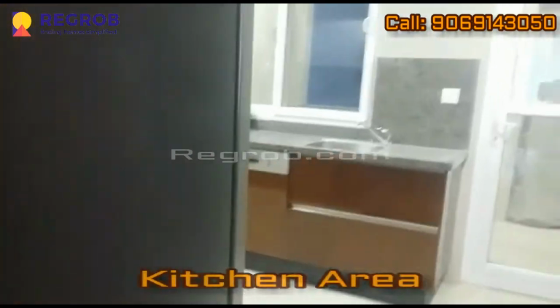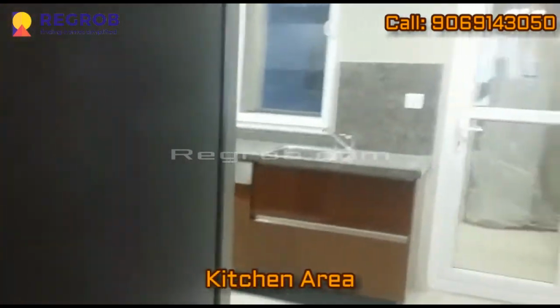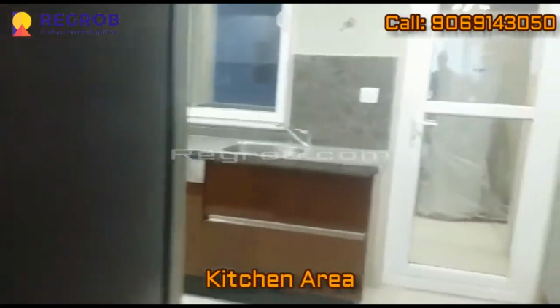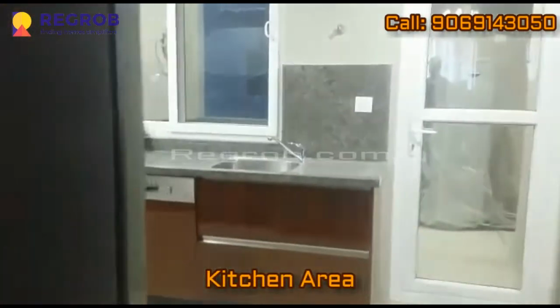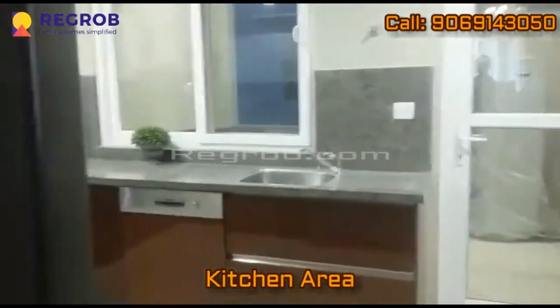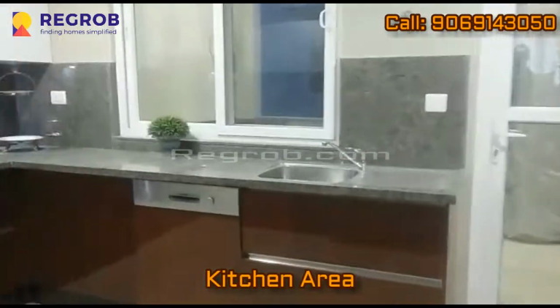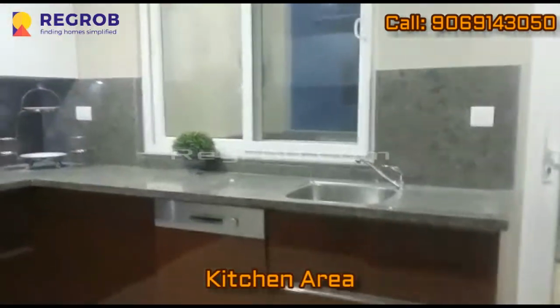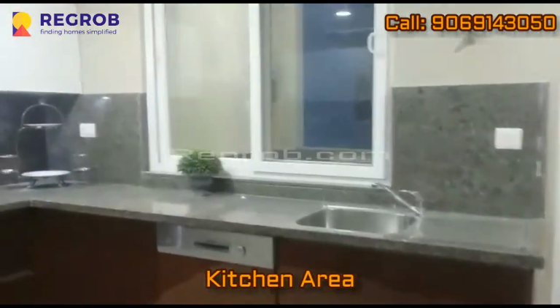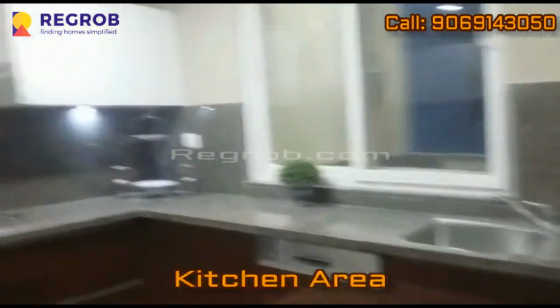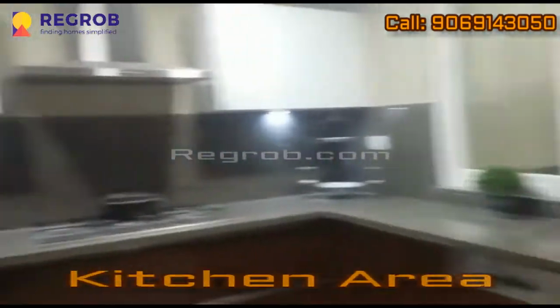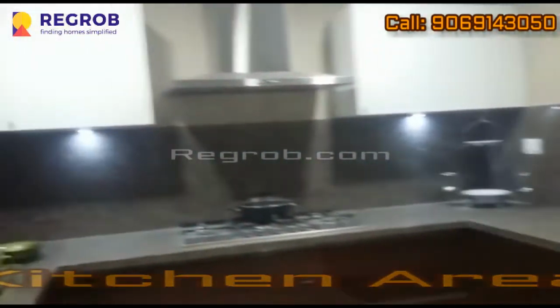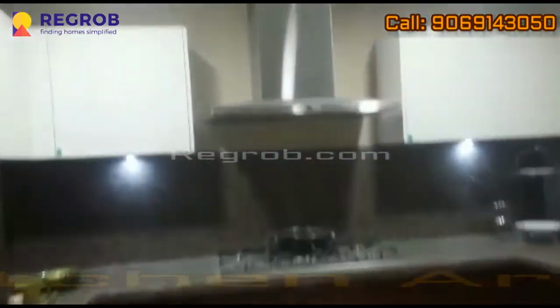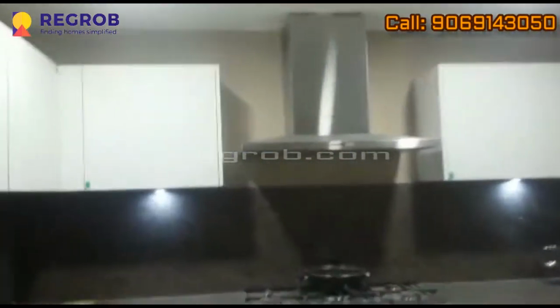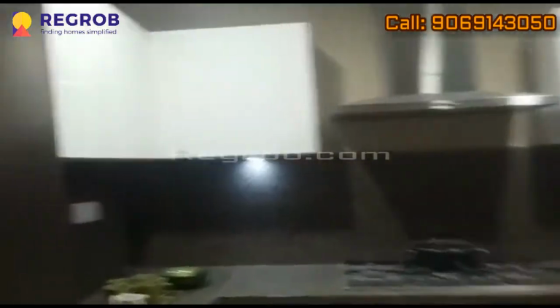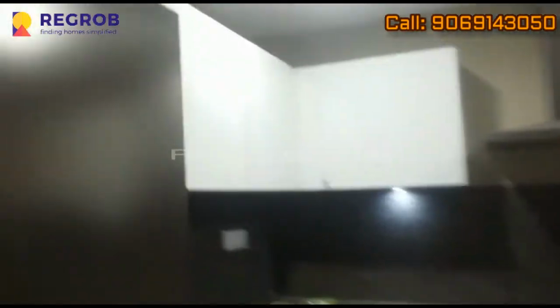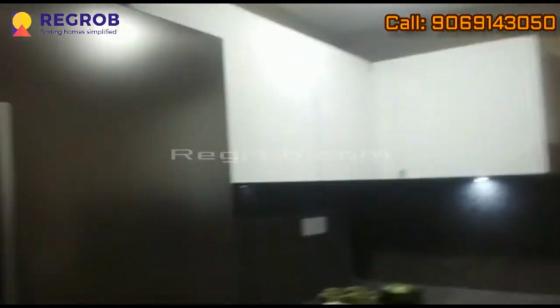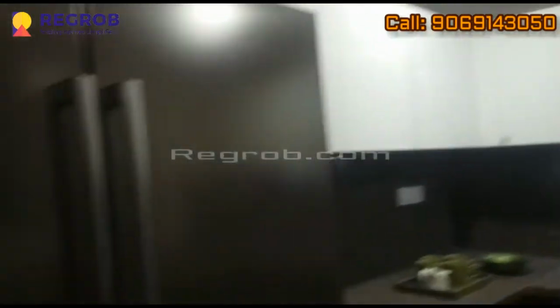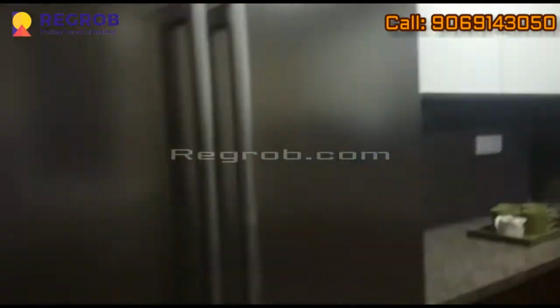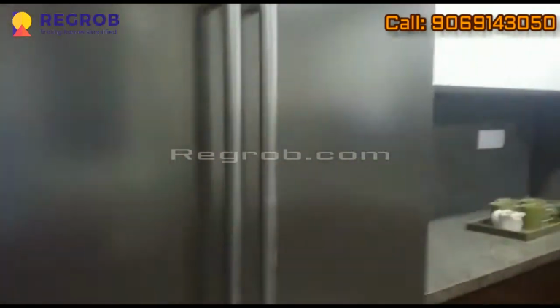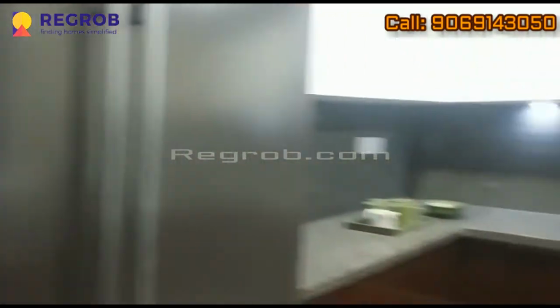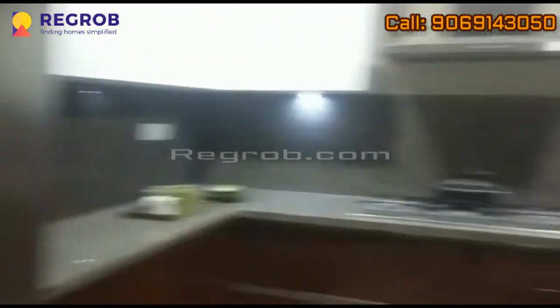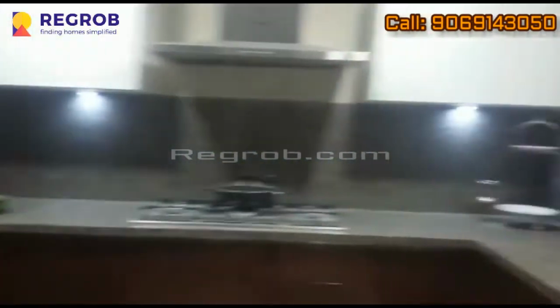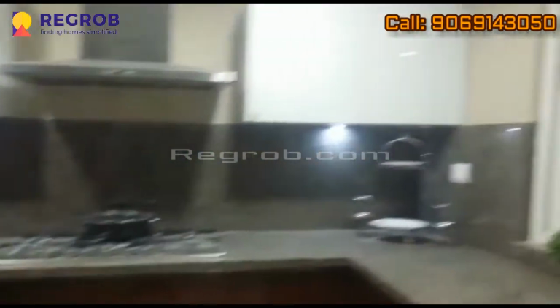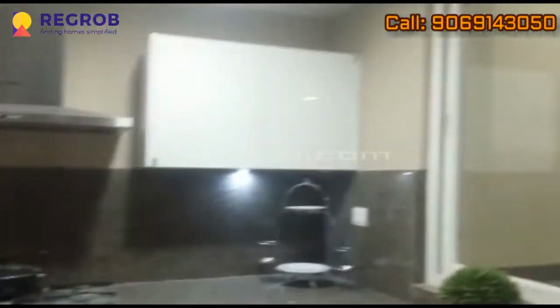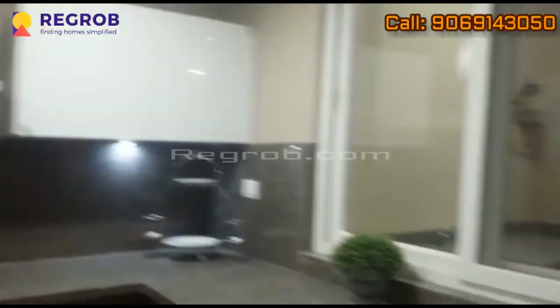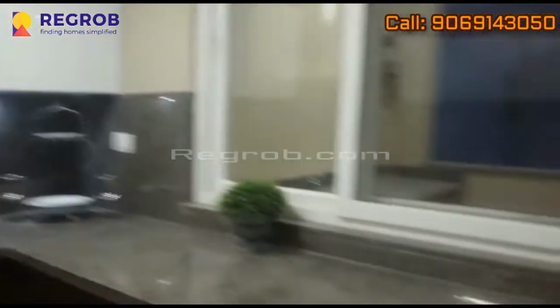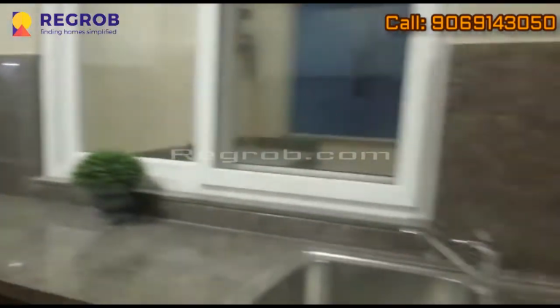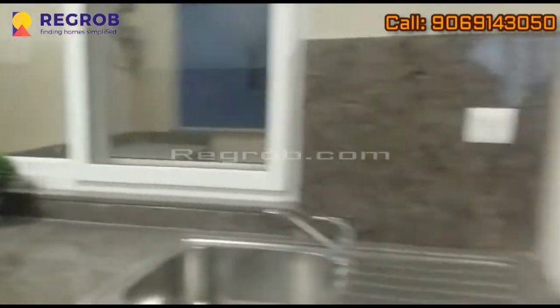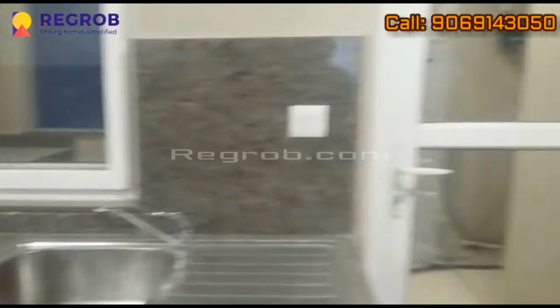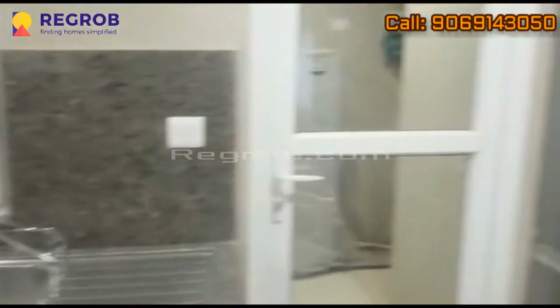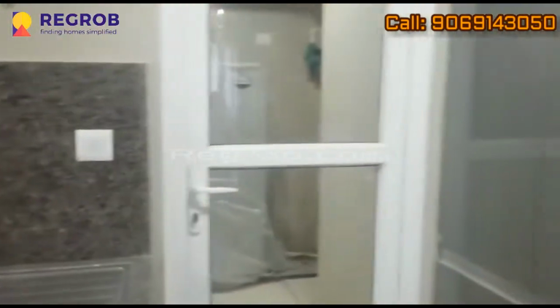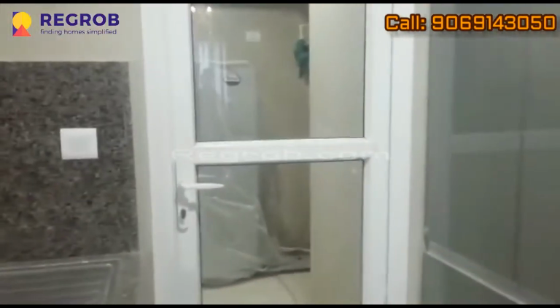Now we are moving towards the kitchen. As you can see, it's a modular kitchen, very well fitted and beautifully designed with a utility section.